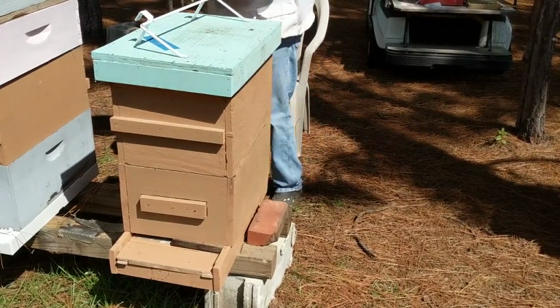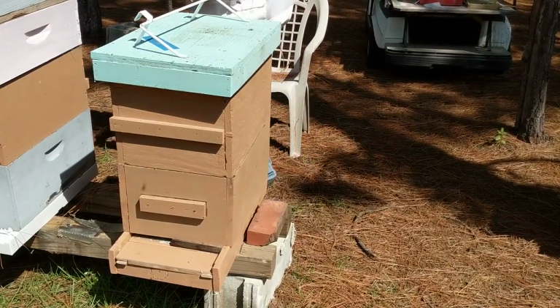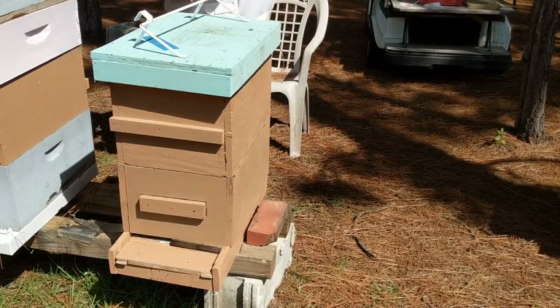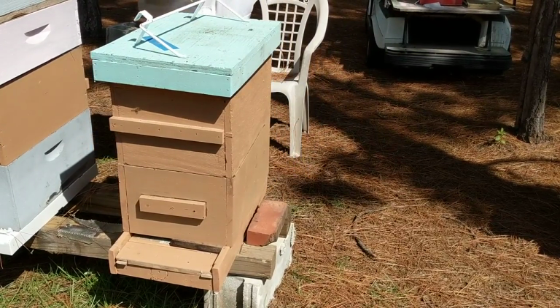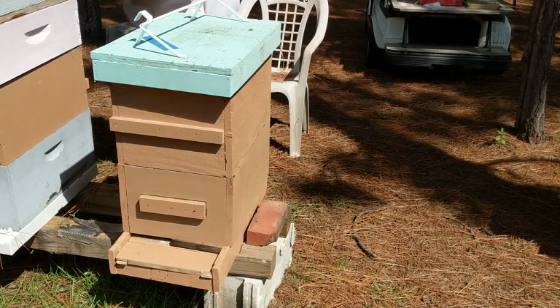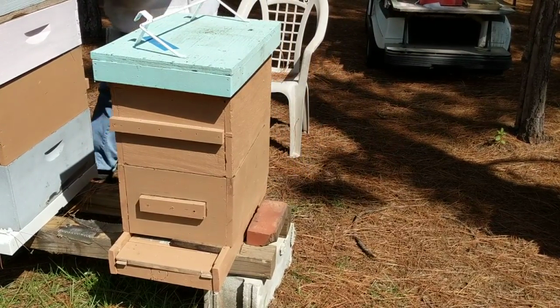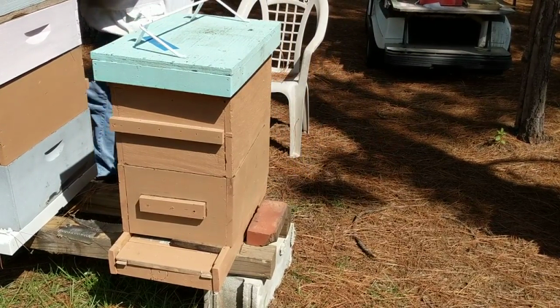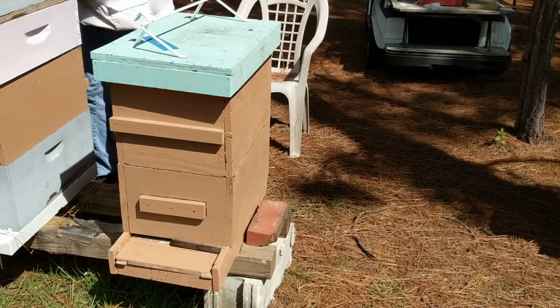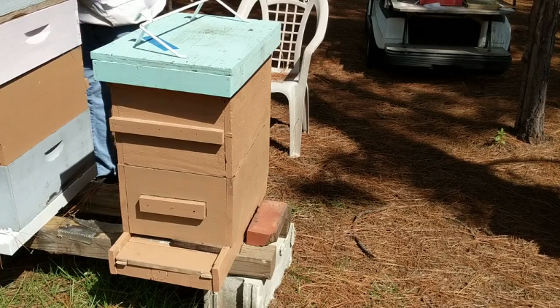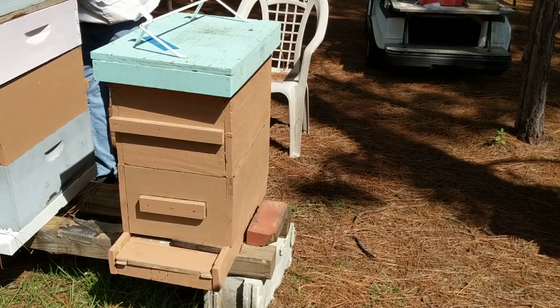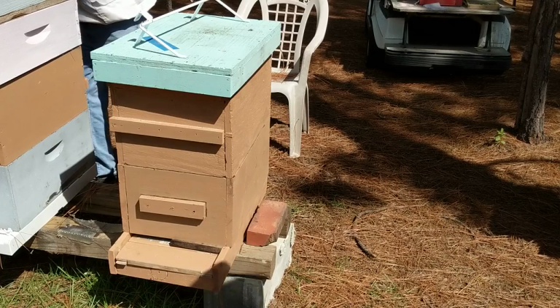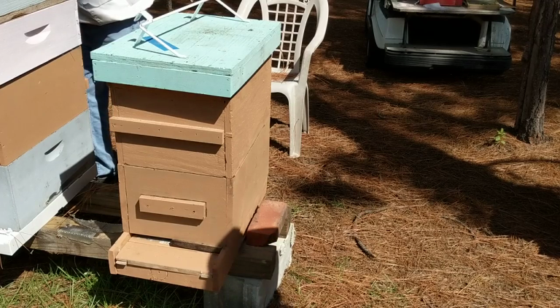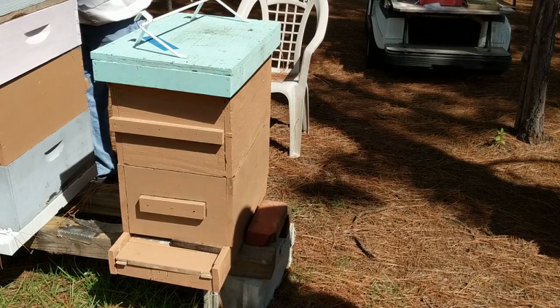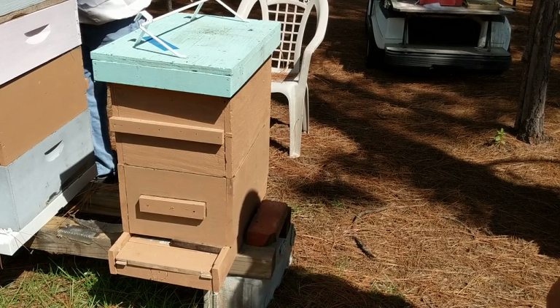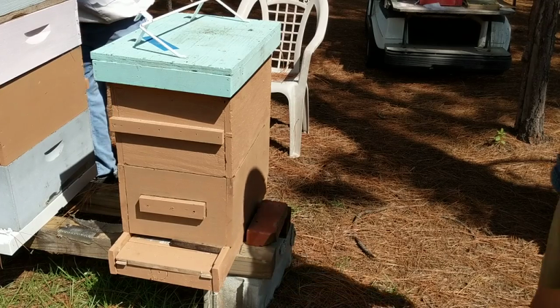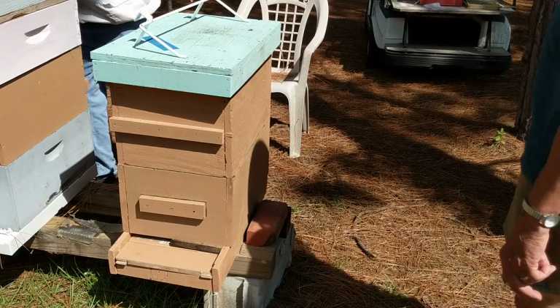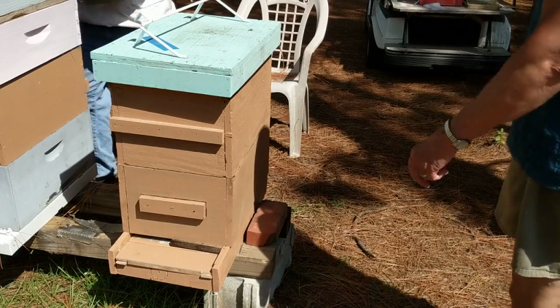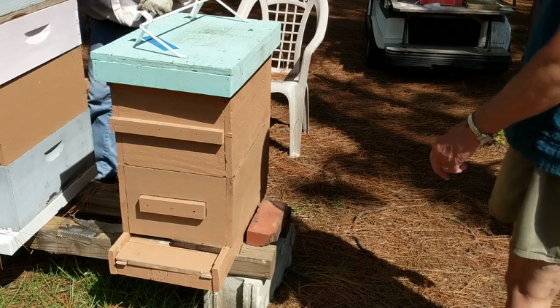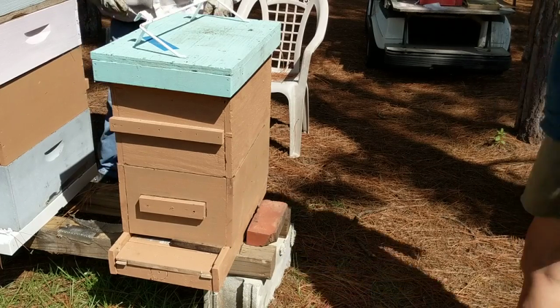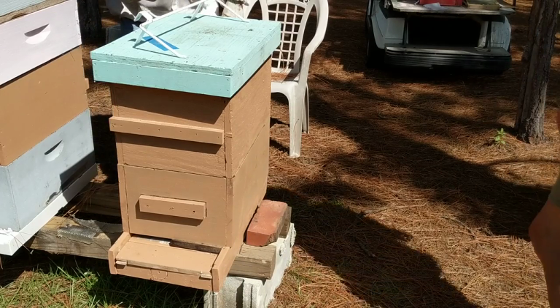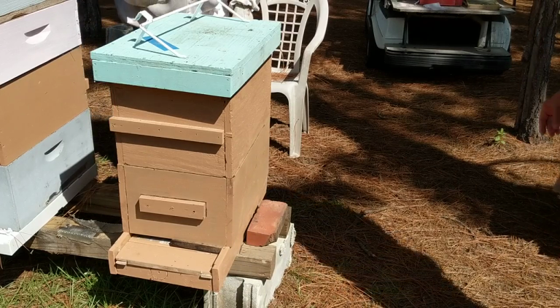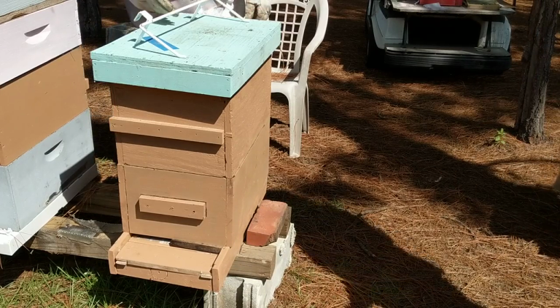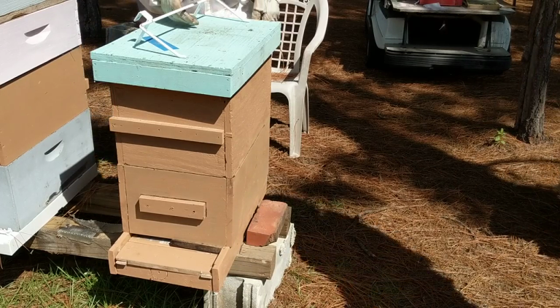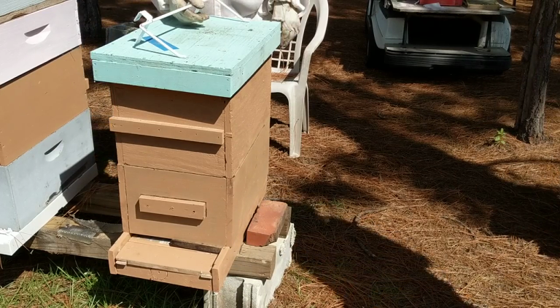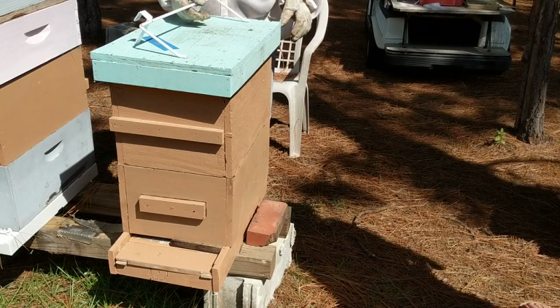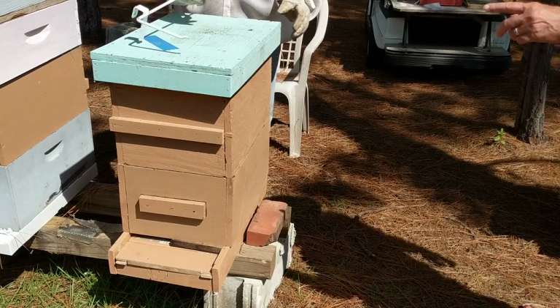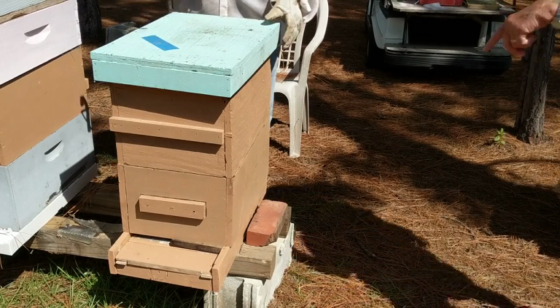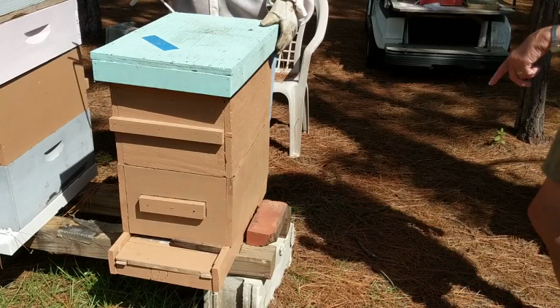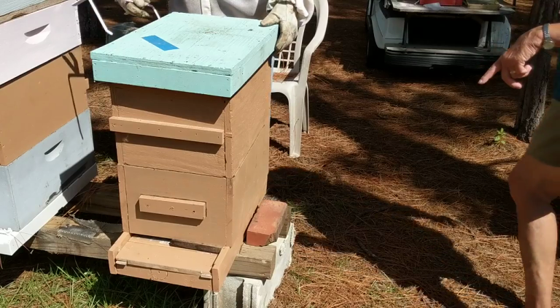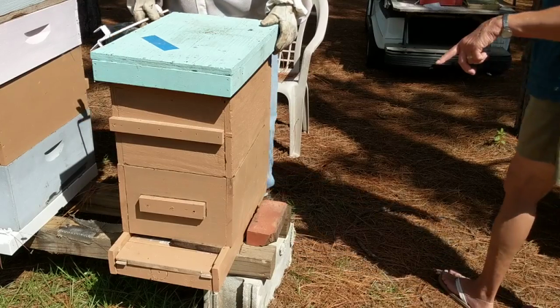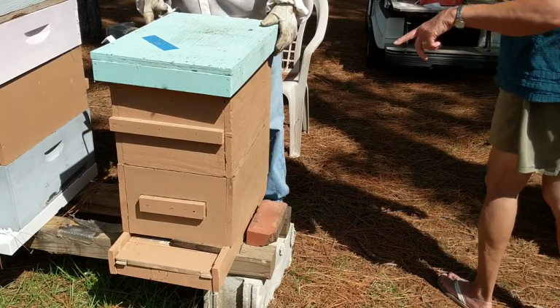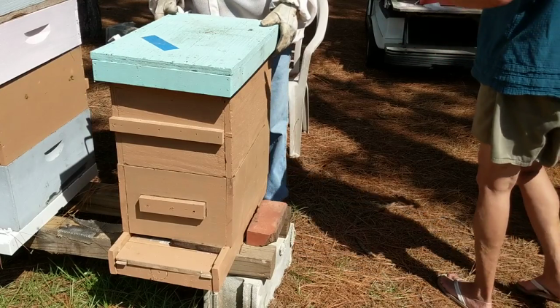This is hive number two. This is Karn and Bob at Sunrise Ranch Bees, and Bob is going to be checking hive number two.